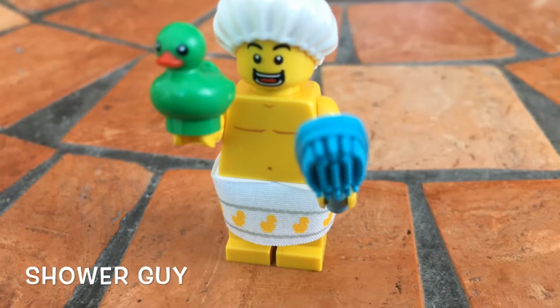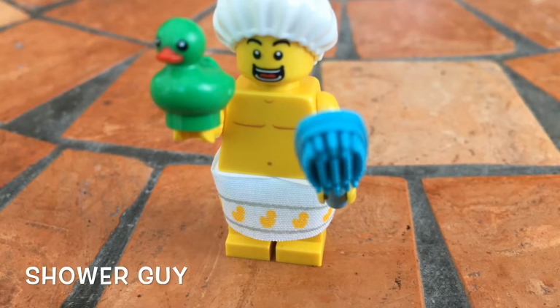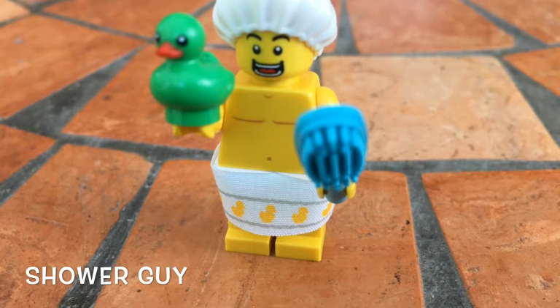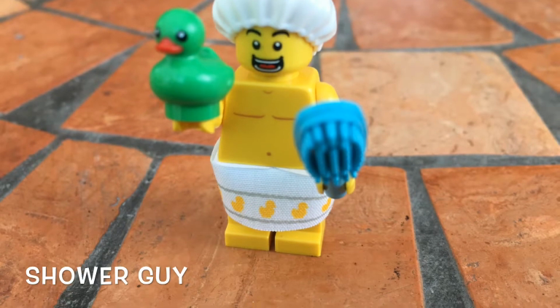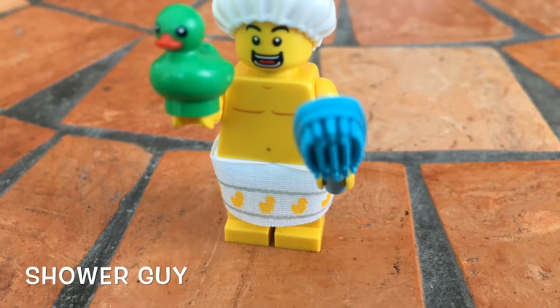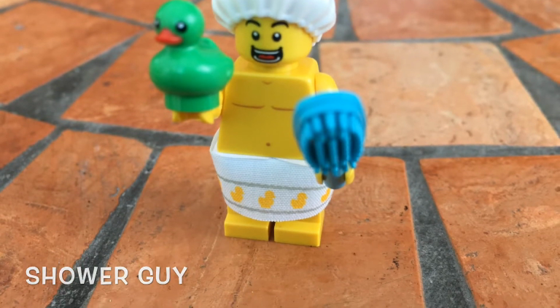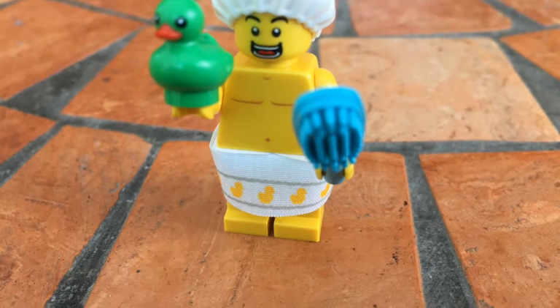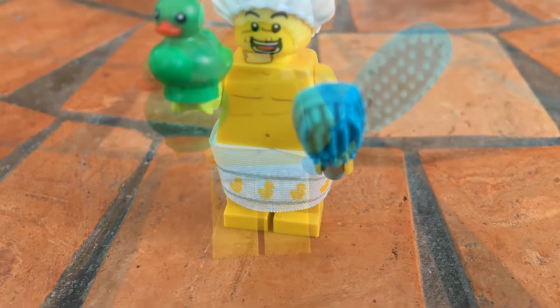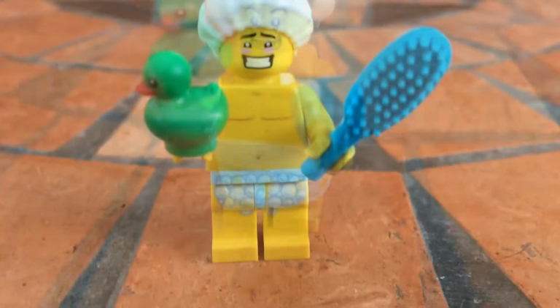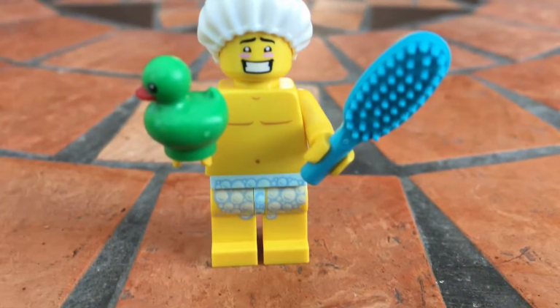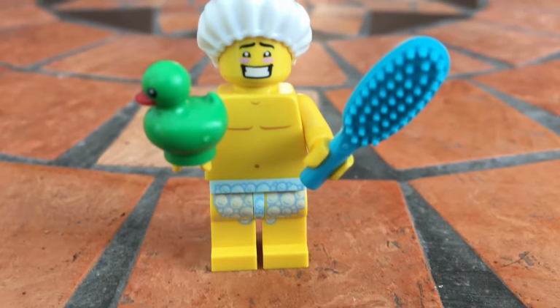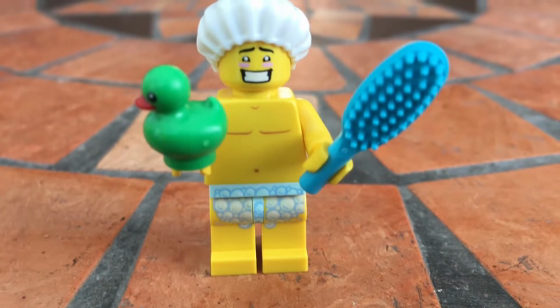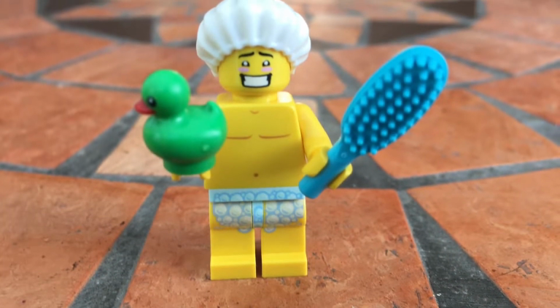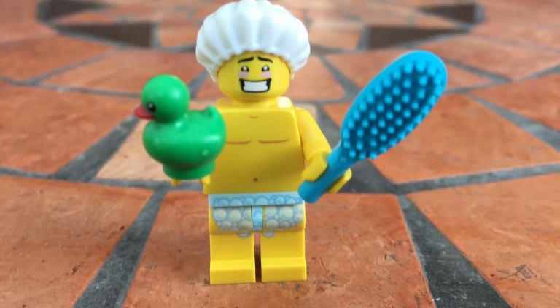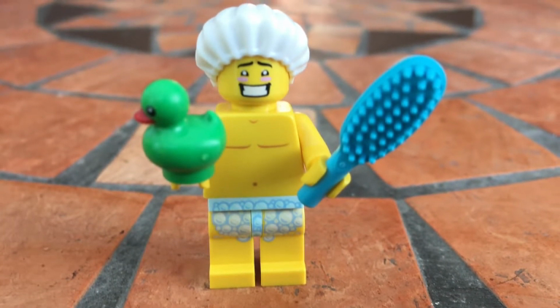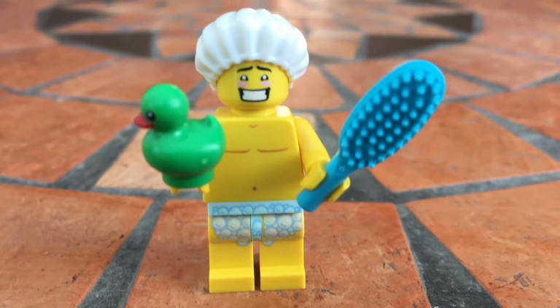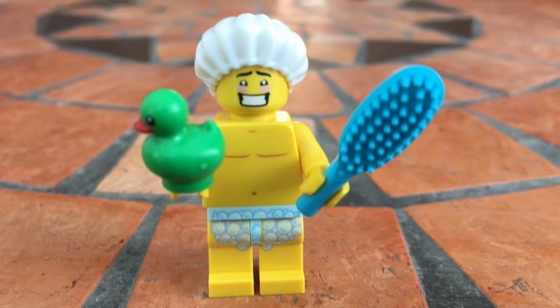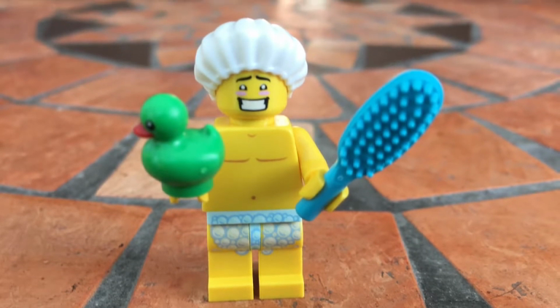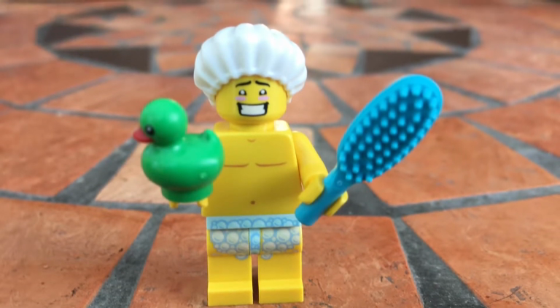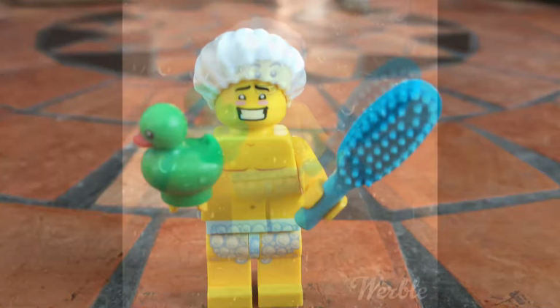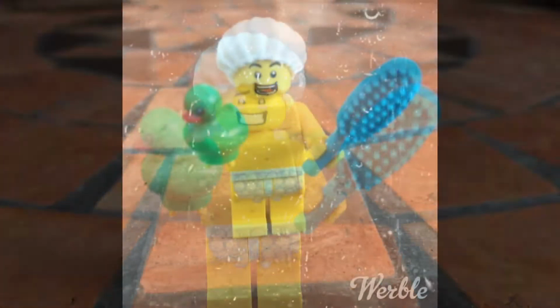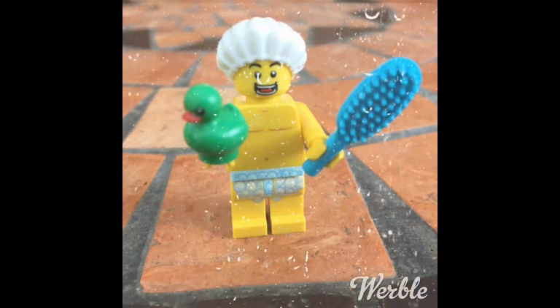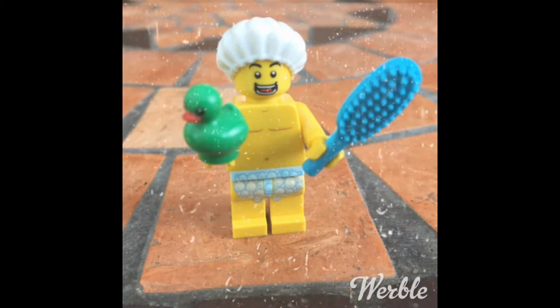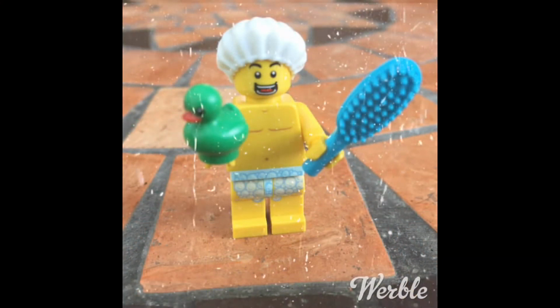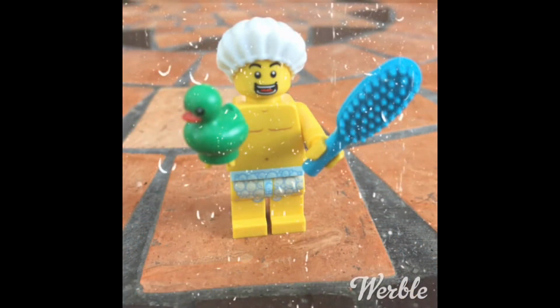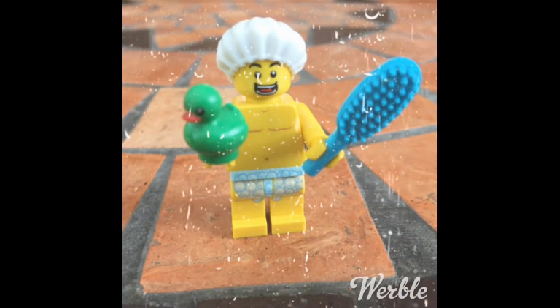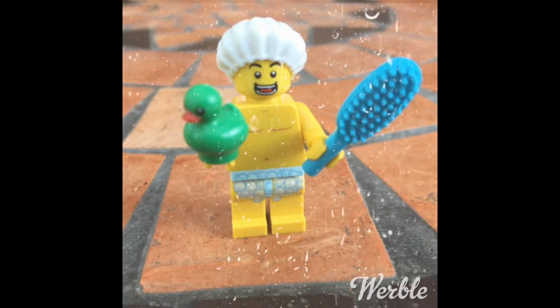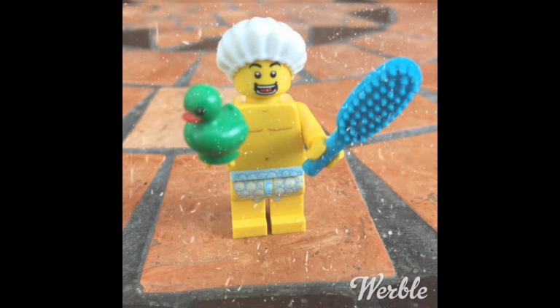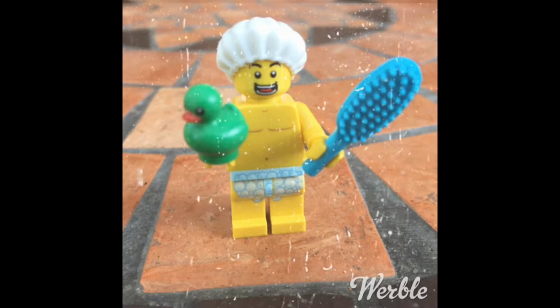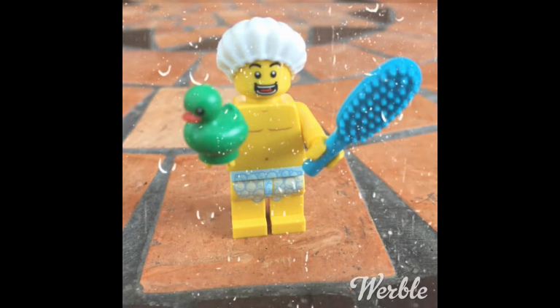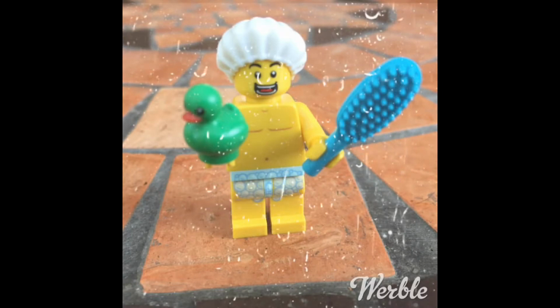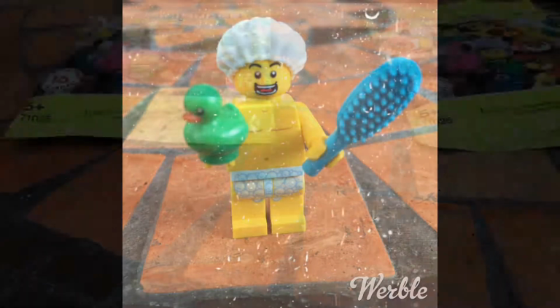The shower guy, which is pretty cool. He comes with a rubber ducky, his towel, and his brush, a different face, and his shower cap — which is pretty awesome.